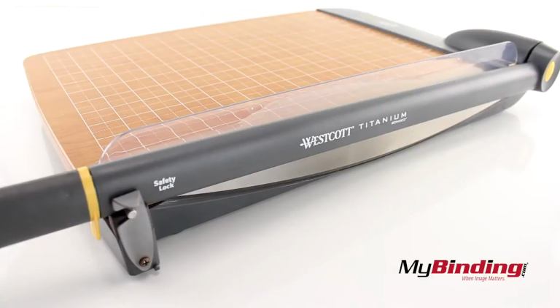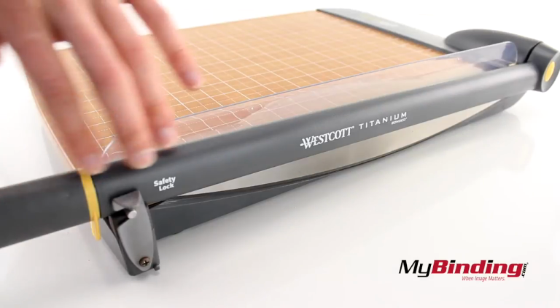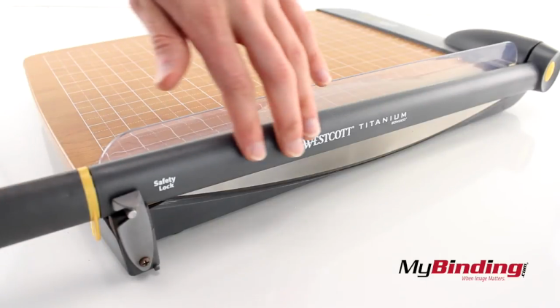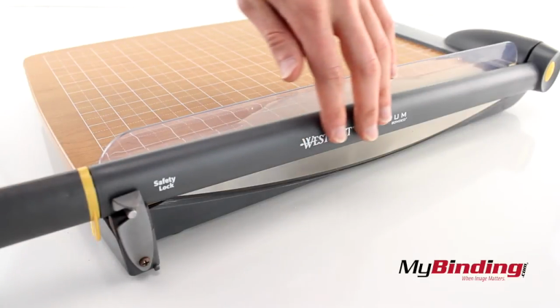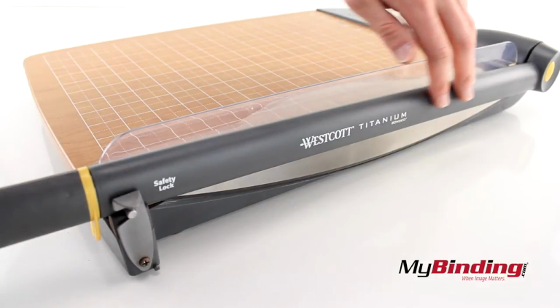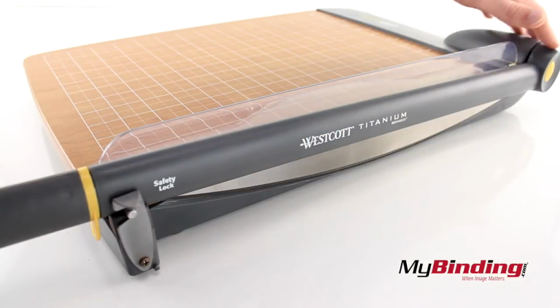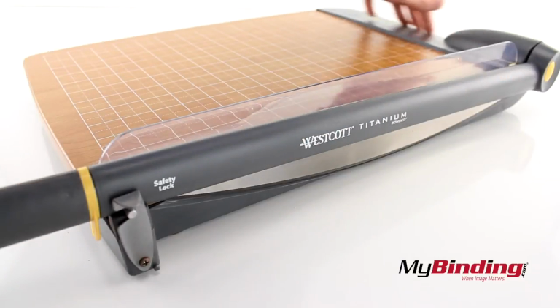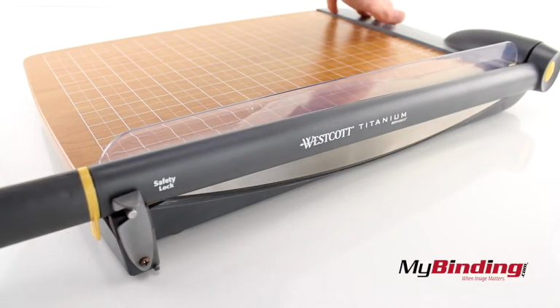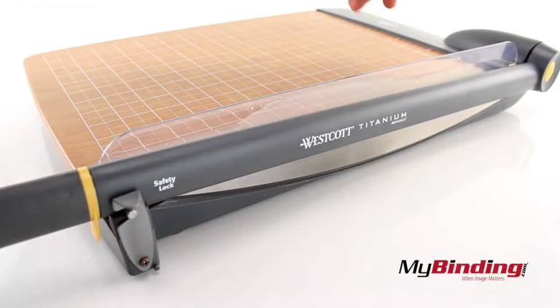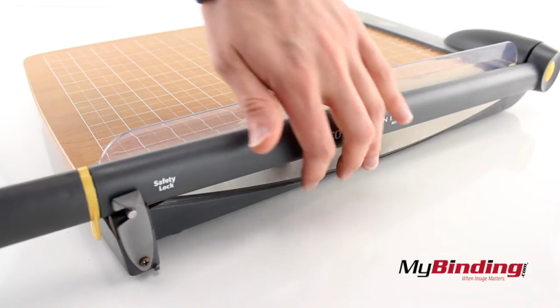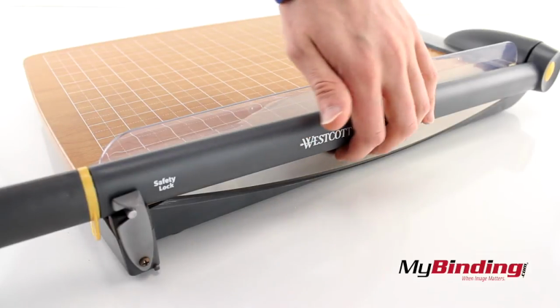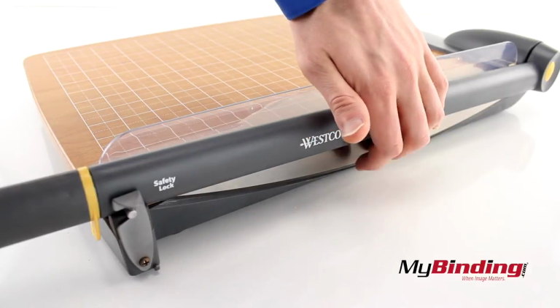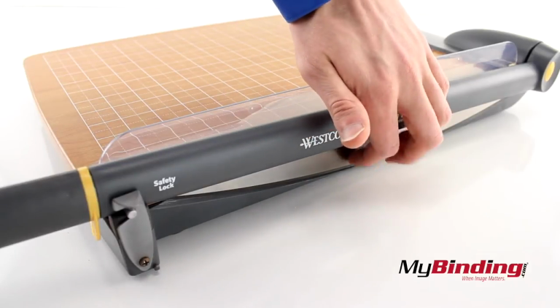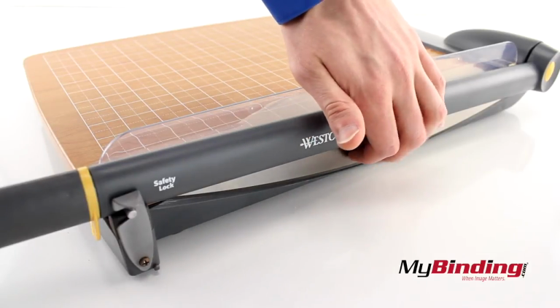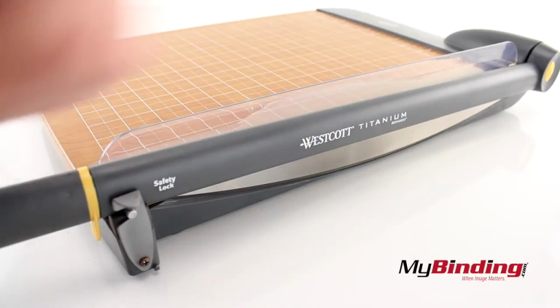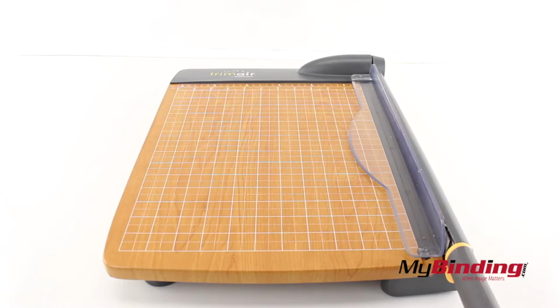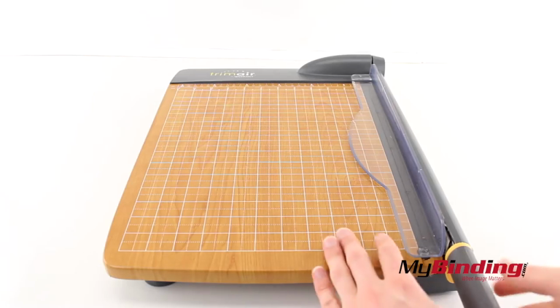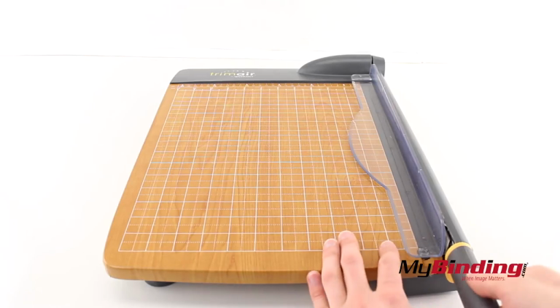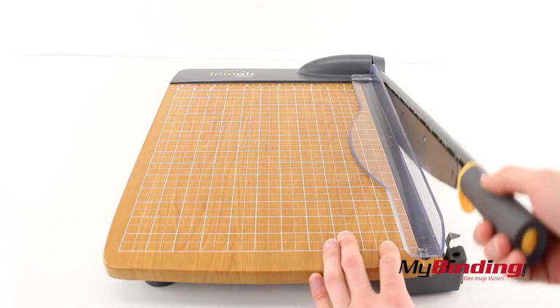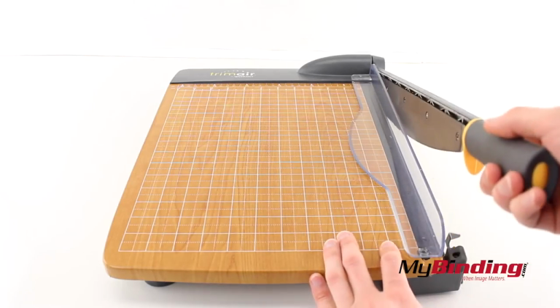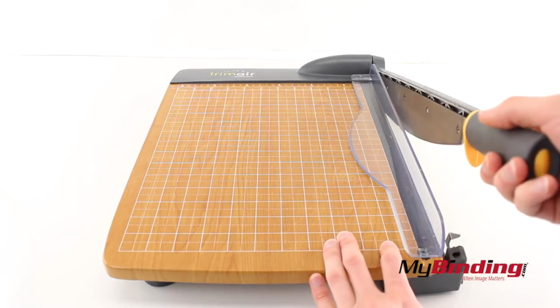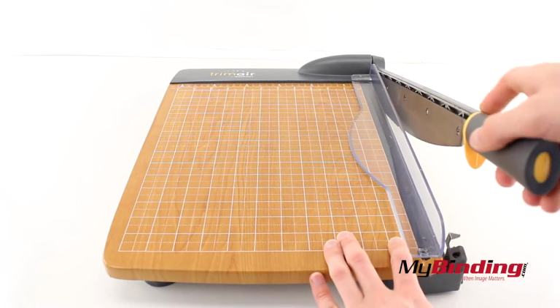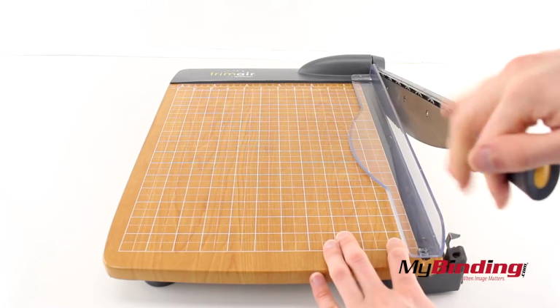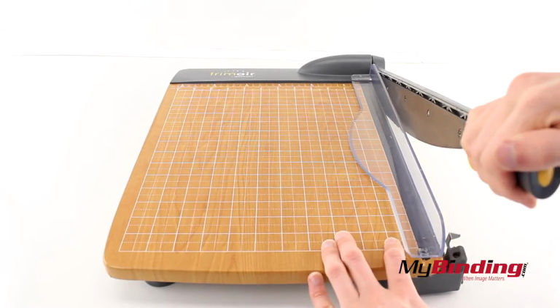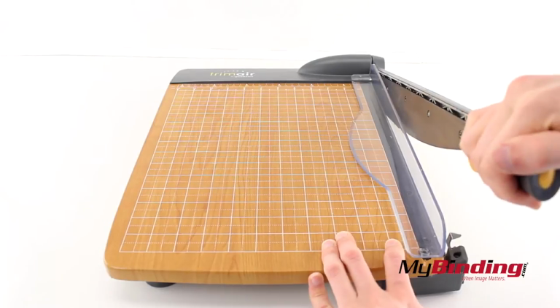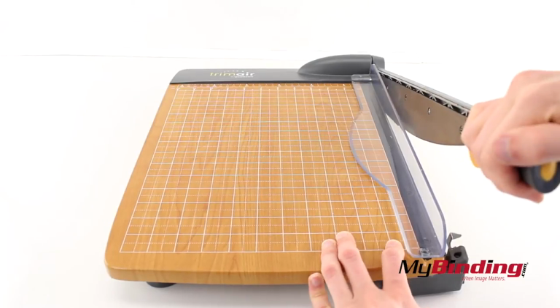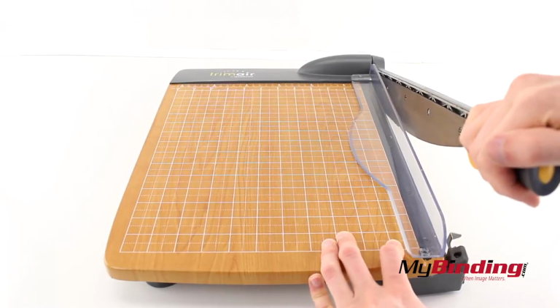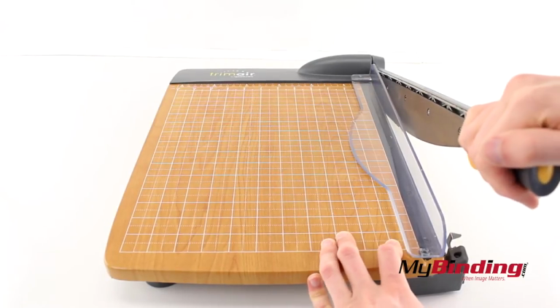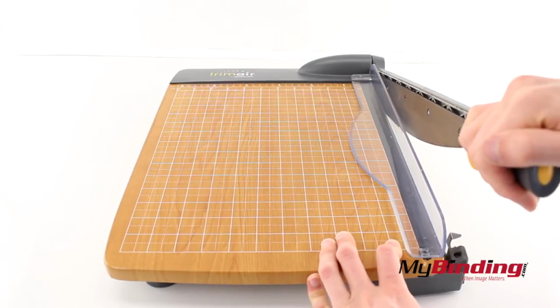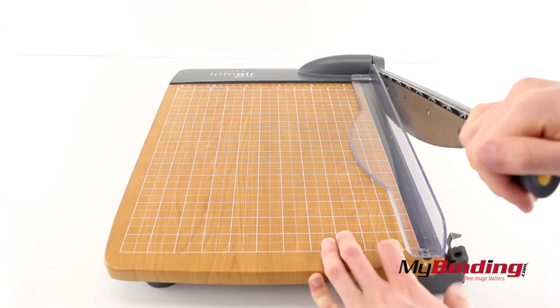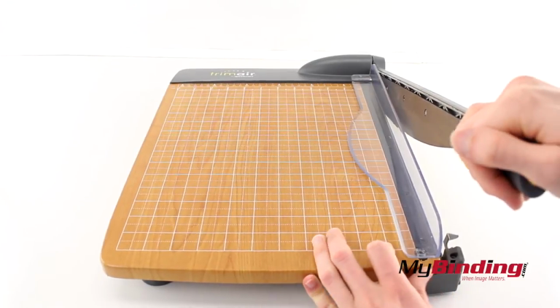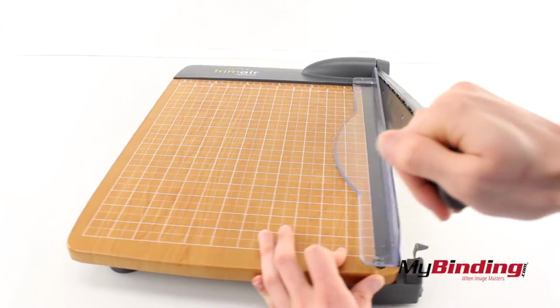Most of the material surrounding the board is made of plastic, besides the blade itself. The blade does not move from side to side as some other cheaper cutters do, which means a more precise cut.